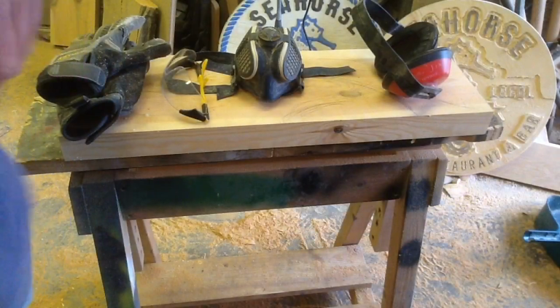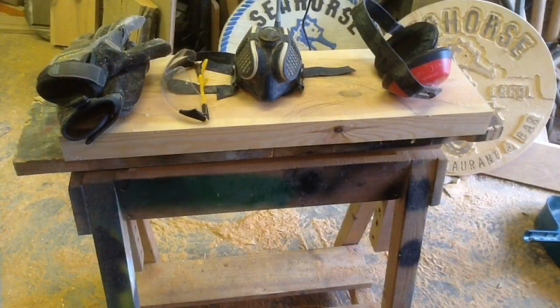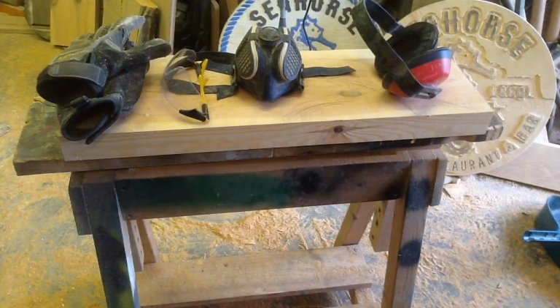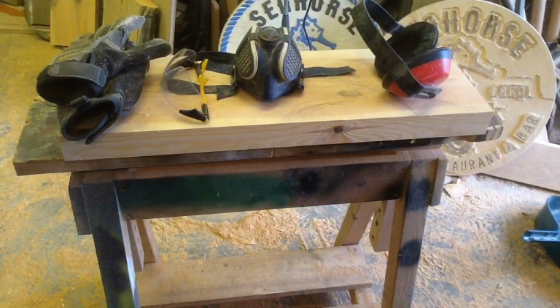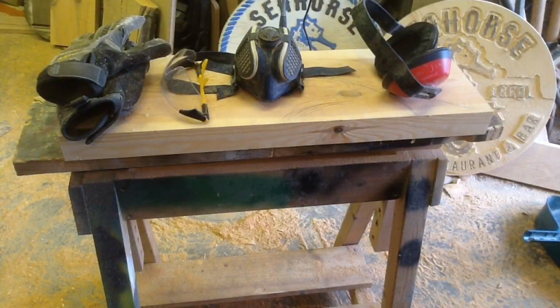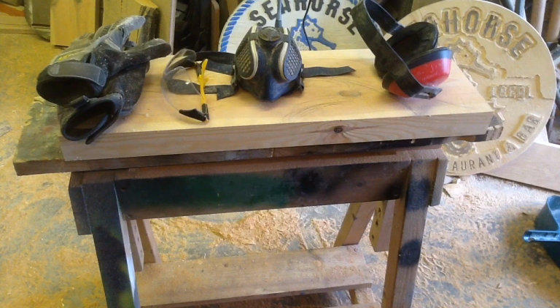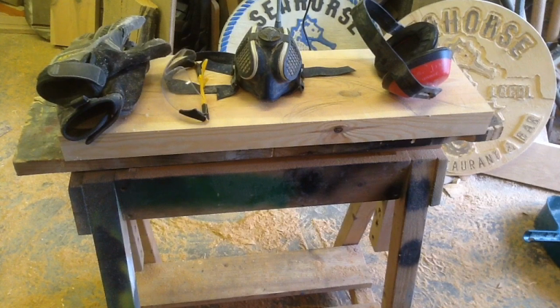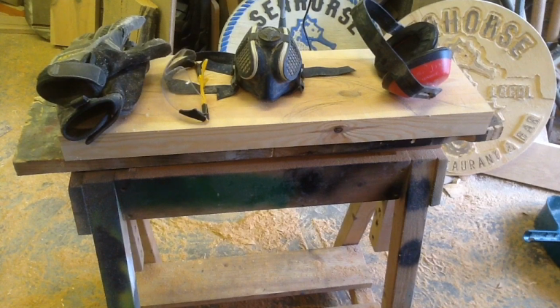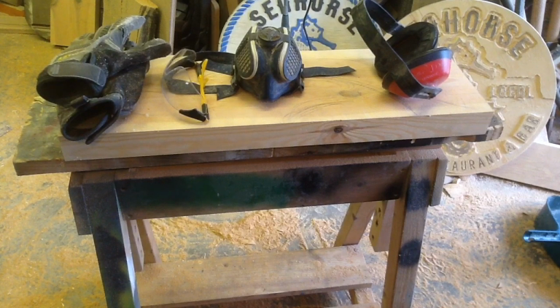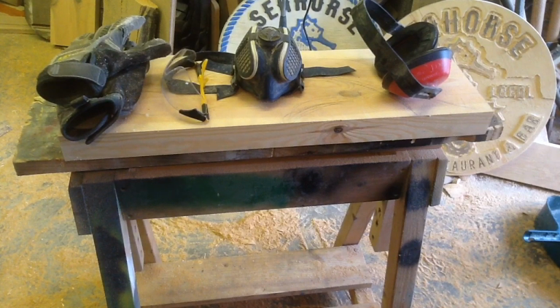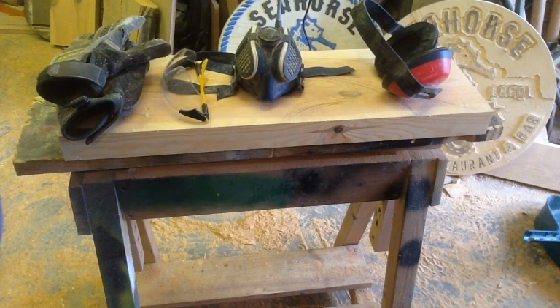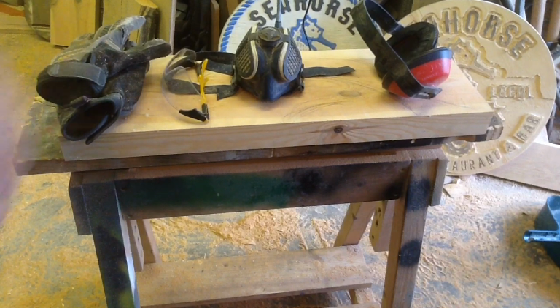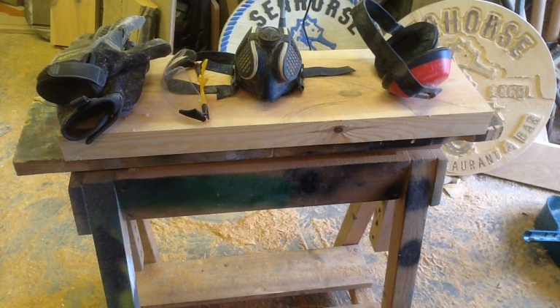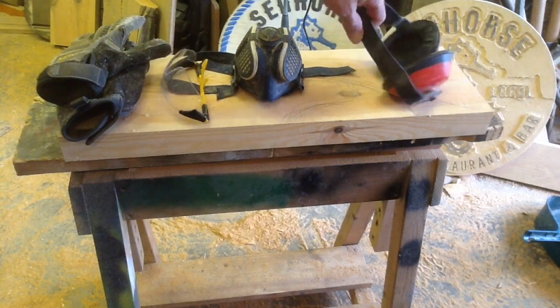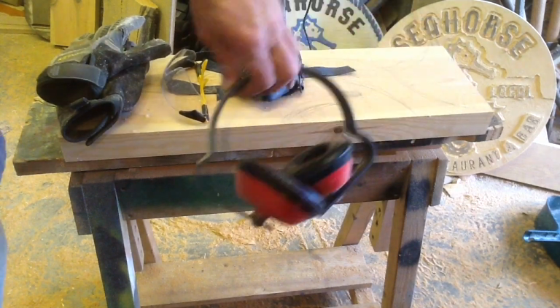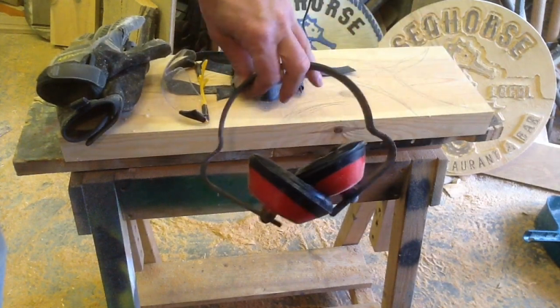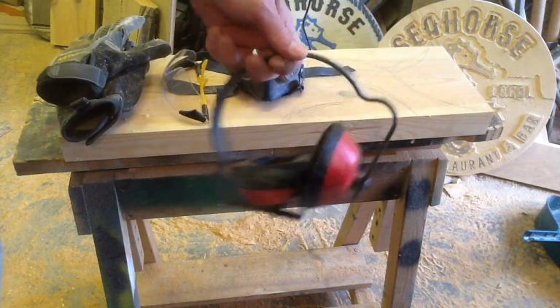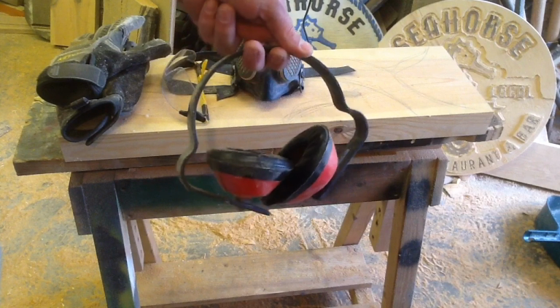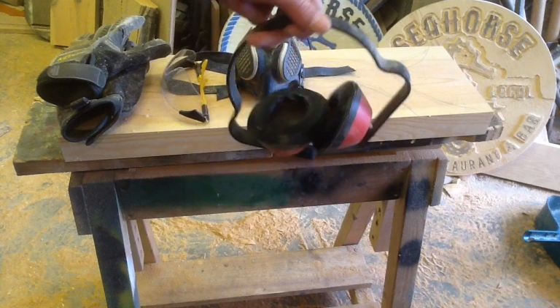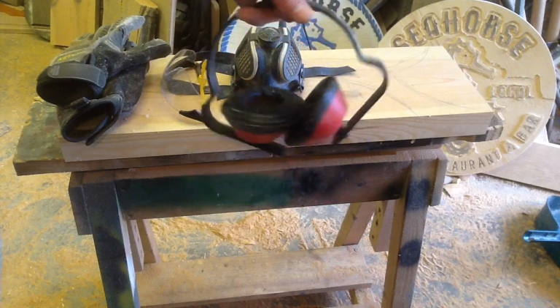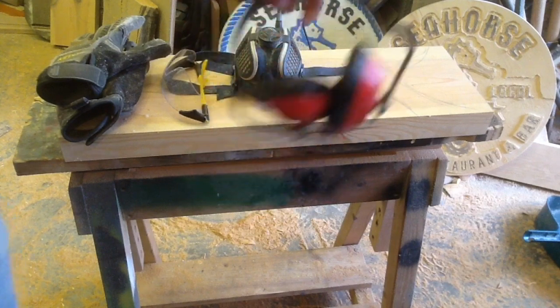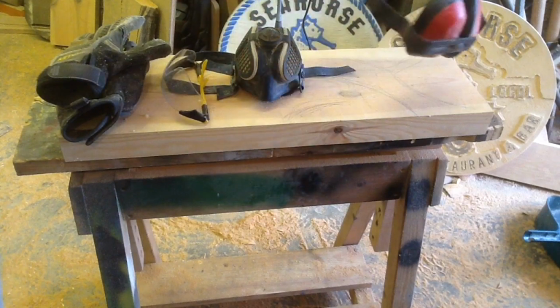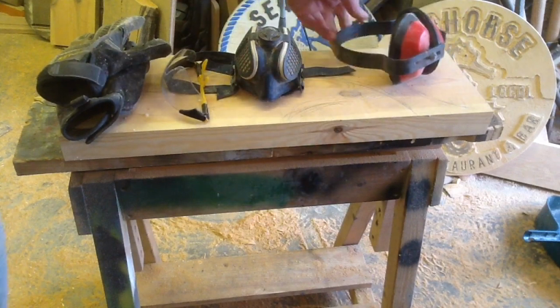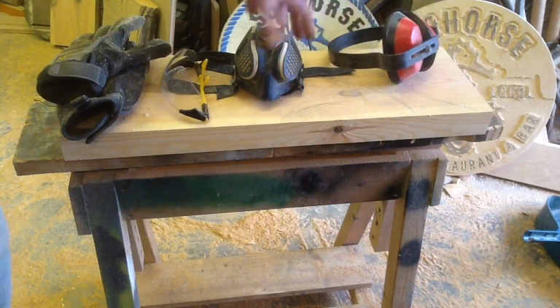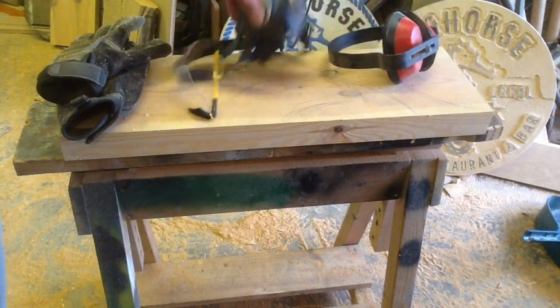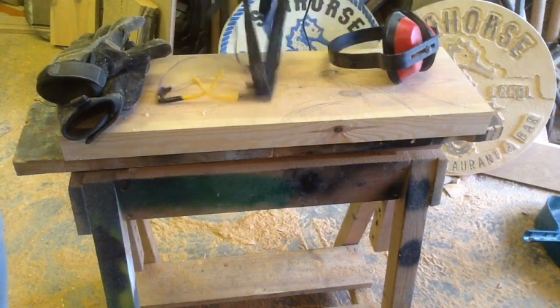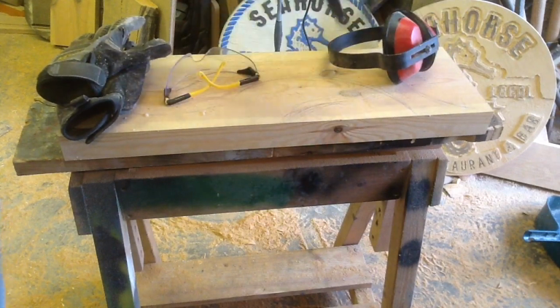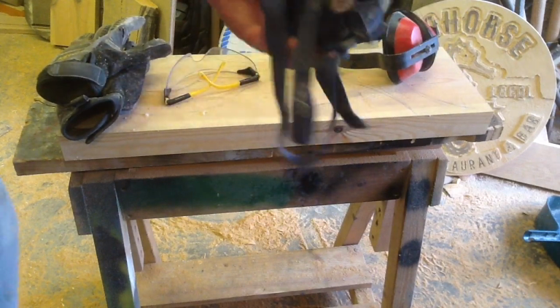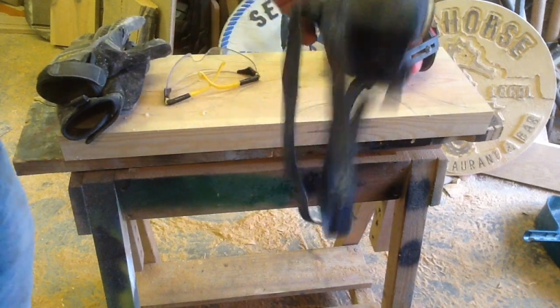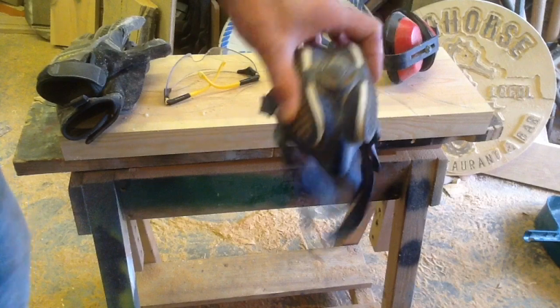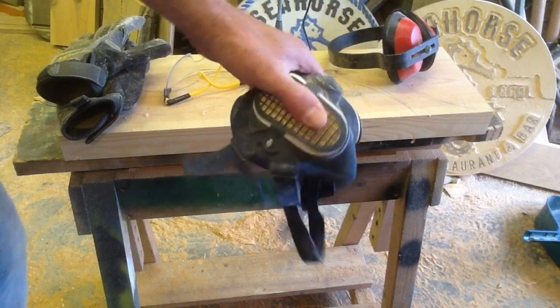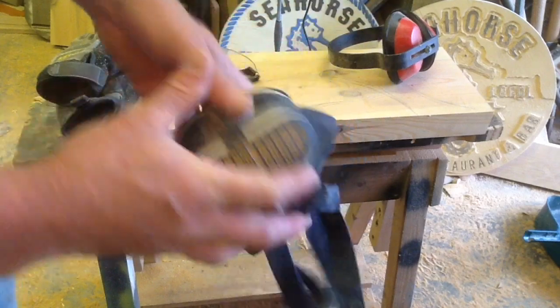Before I get started let me just do some real quick safety tips. Ear protection — a must. I'm using an angle grinder, it's very loud. I'm going to be making a huge amount of man glitter — lots of dust. You can just see my floor; that's from about half an hour of it, it goes everywhere.